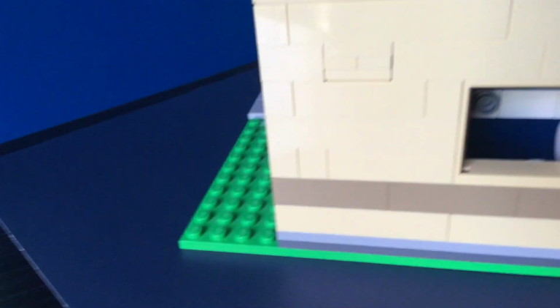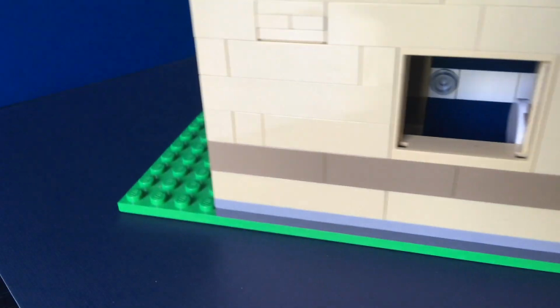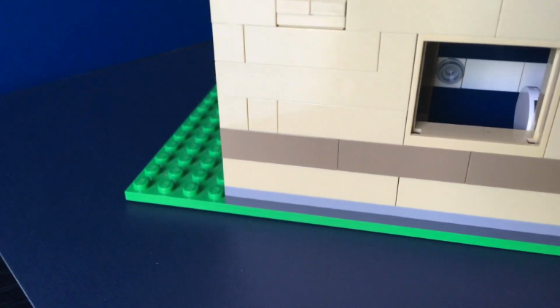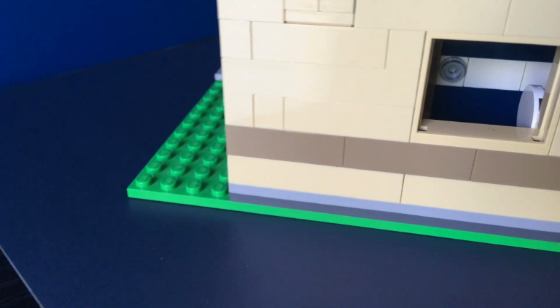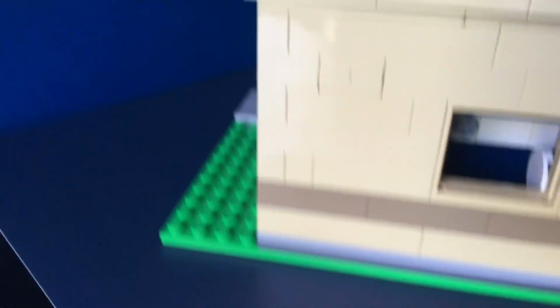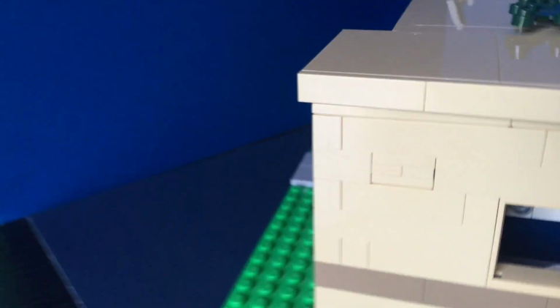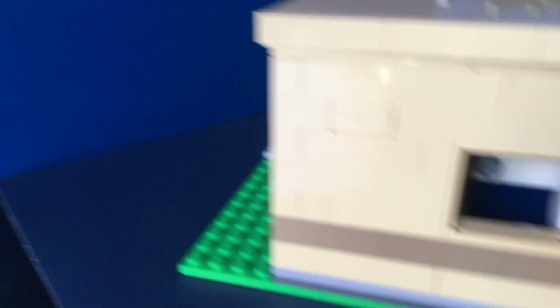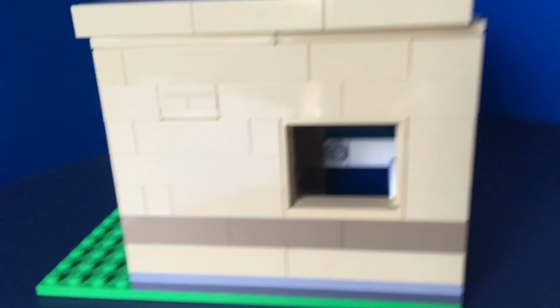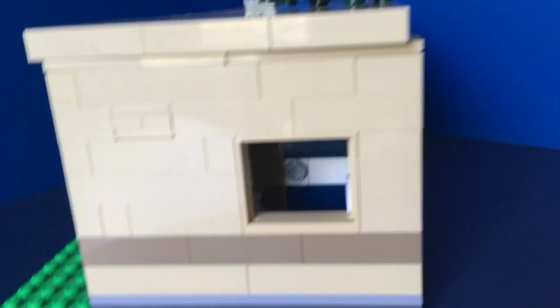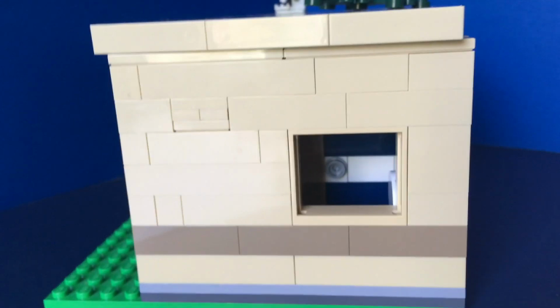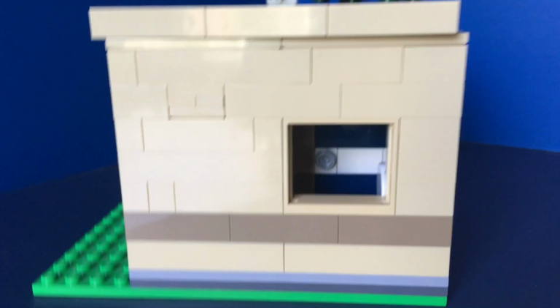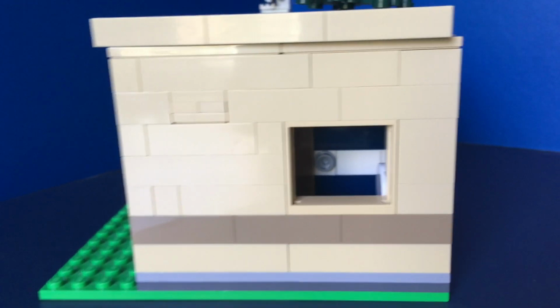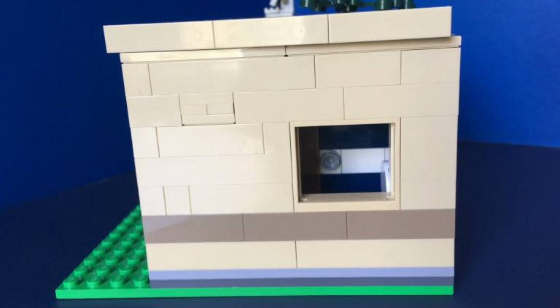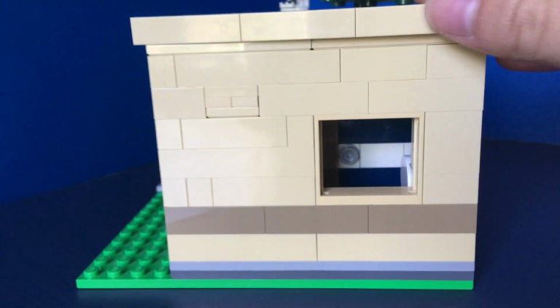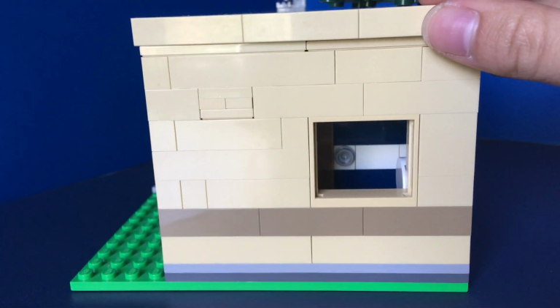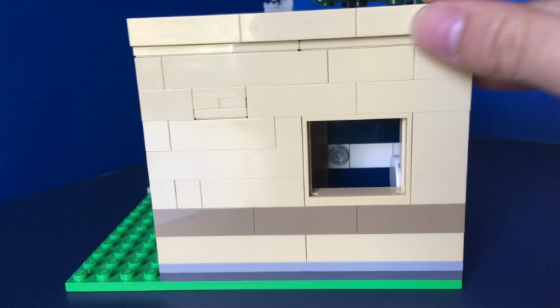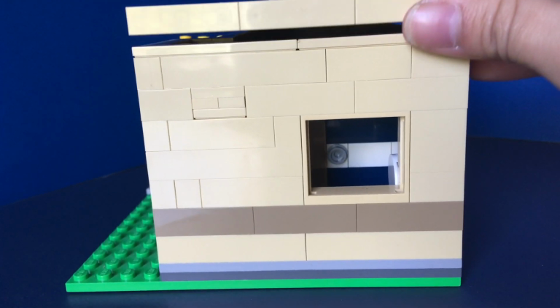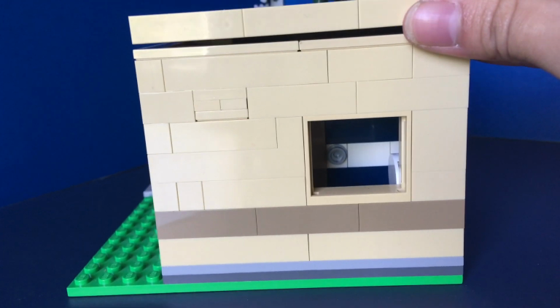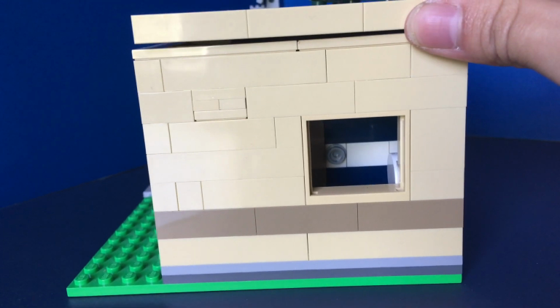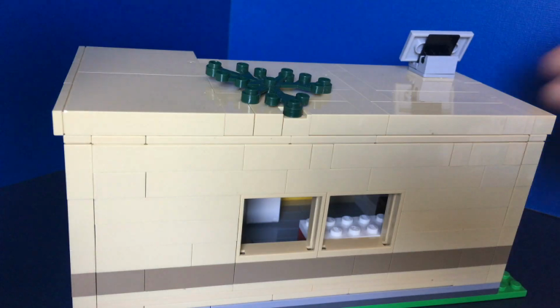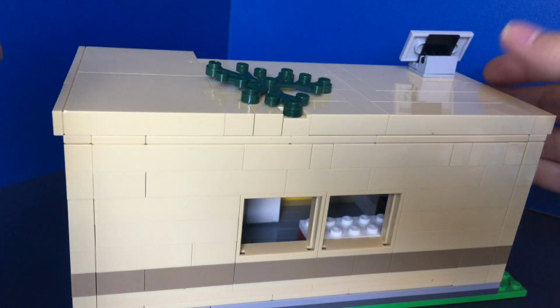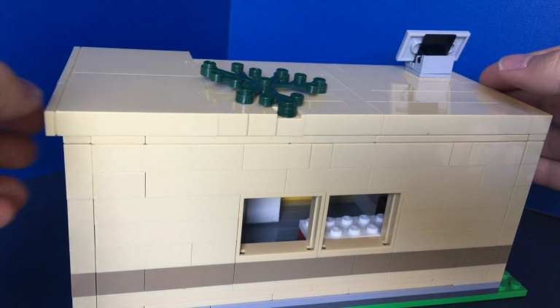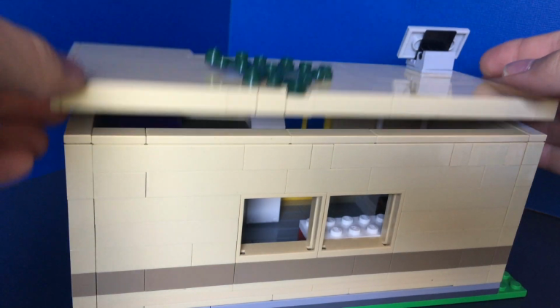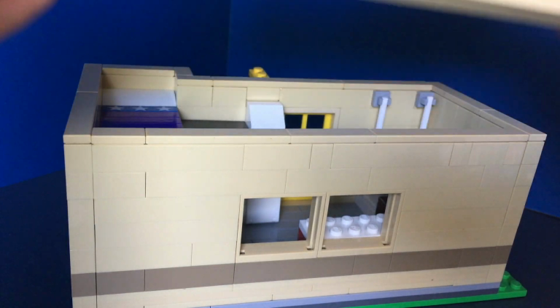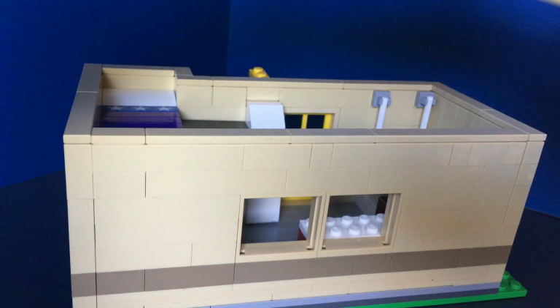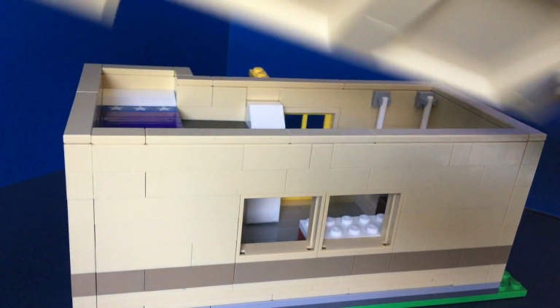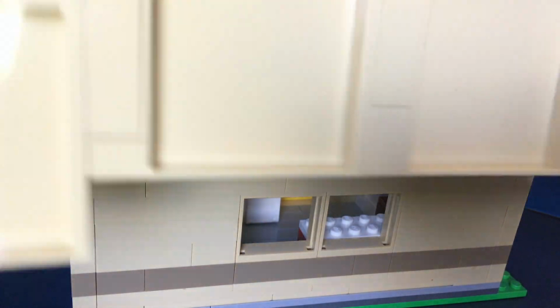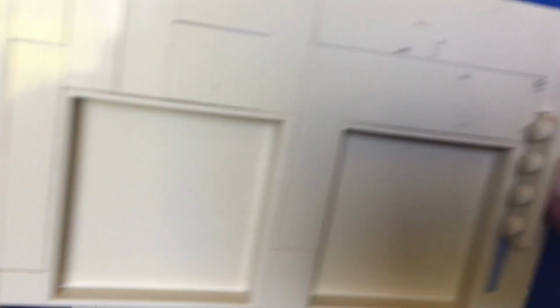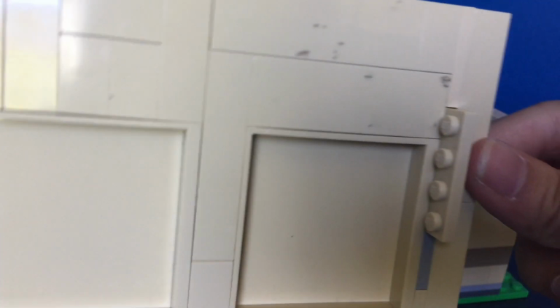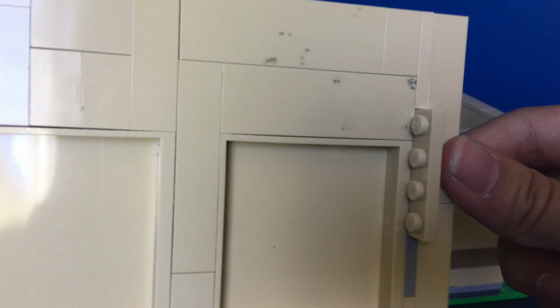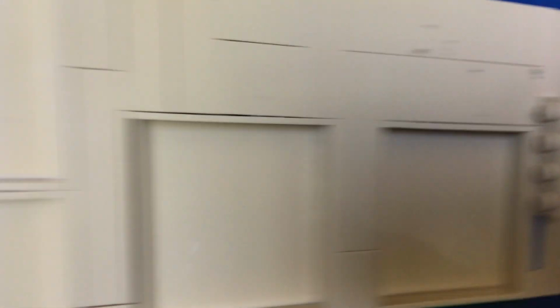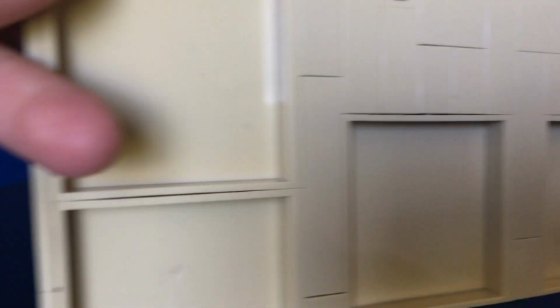The windows don't have actual window pieces in them. This side has one window where you can see into the bathroom, so hopefully no one's looking in. The roof is very simple — you just place it on top.